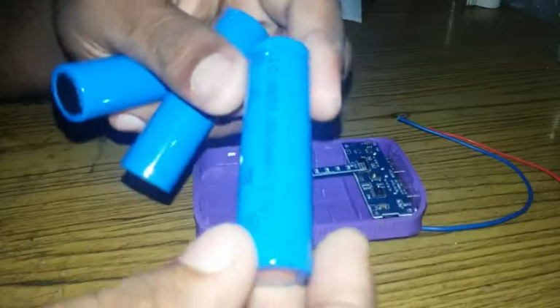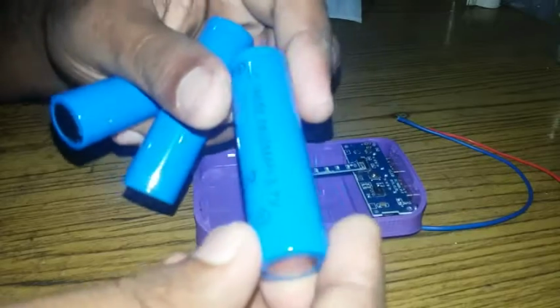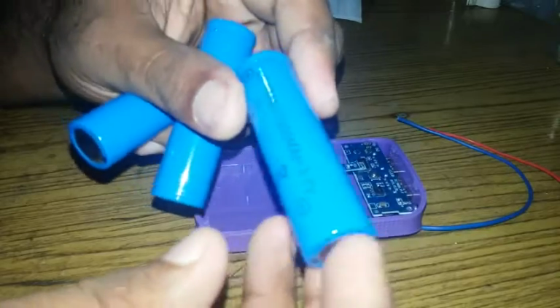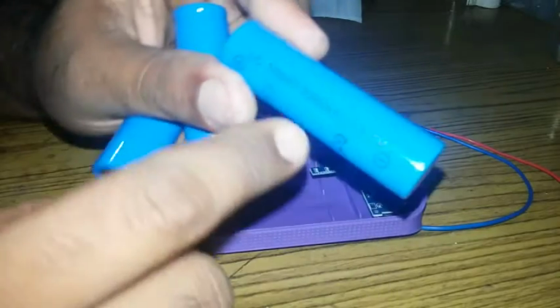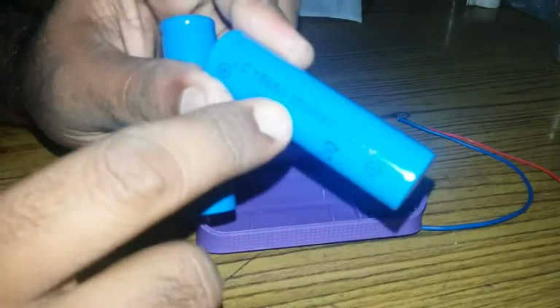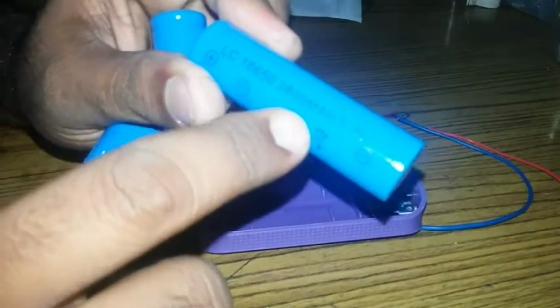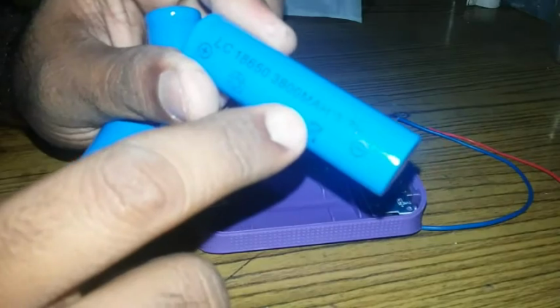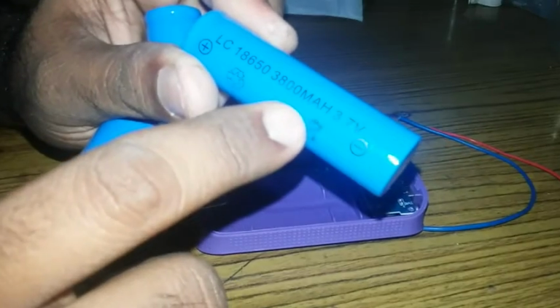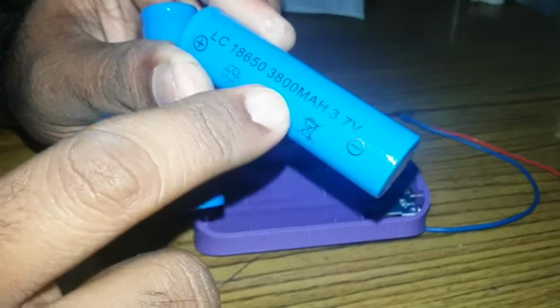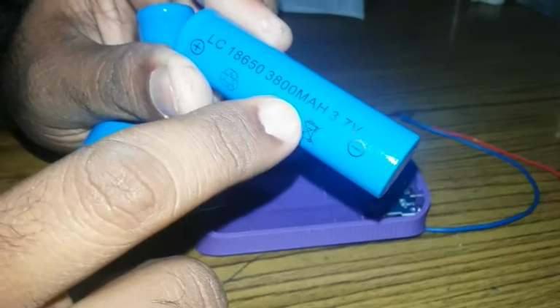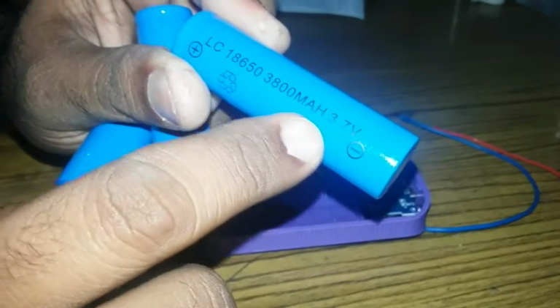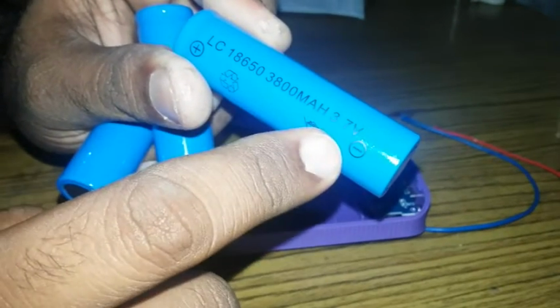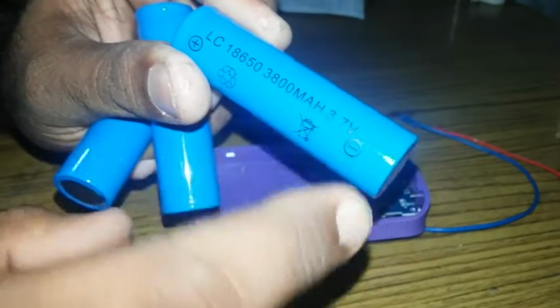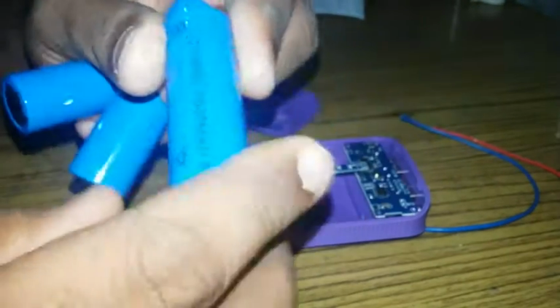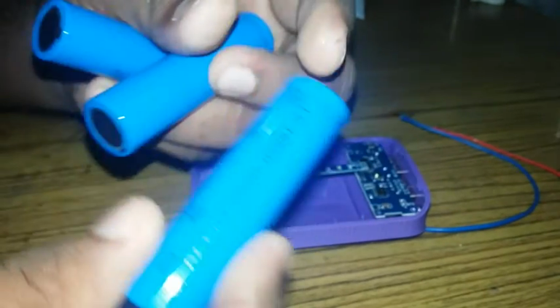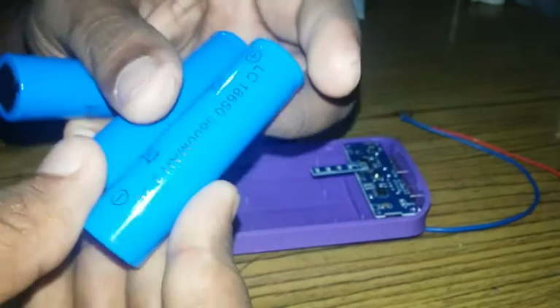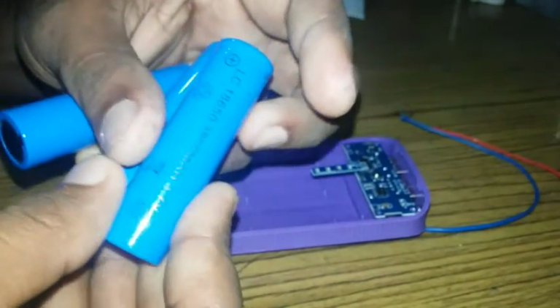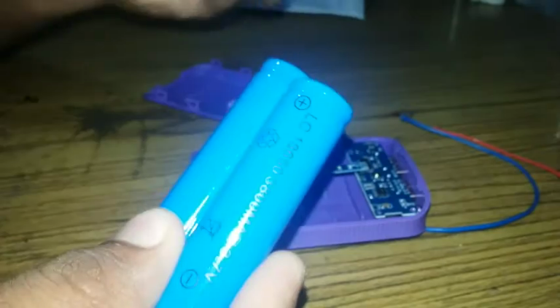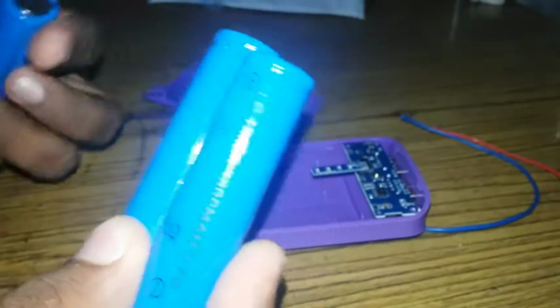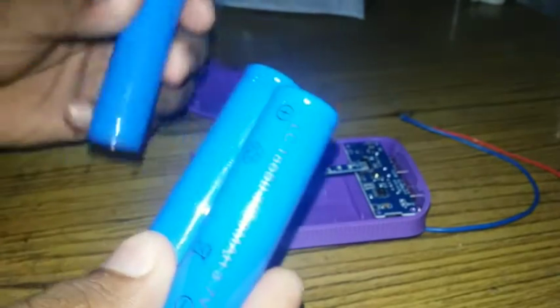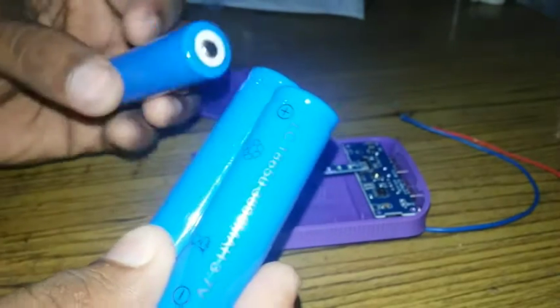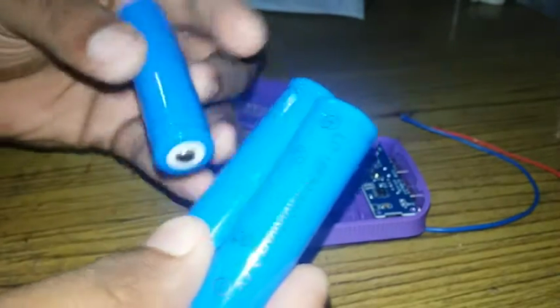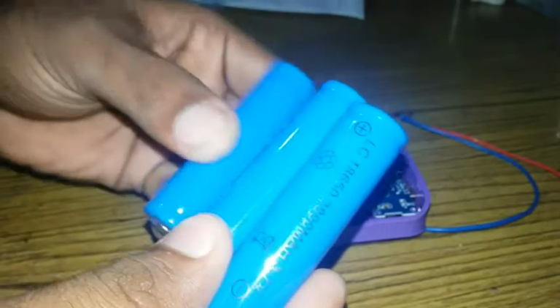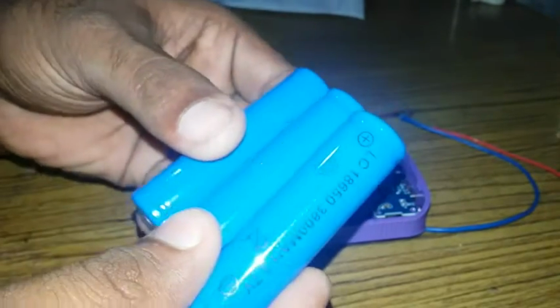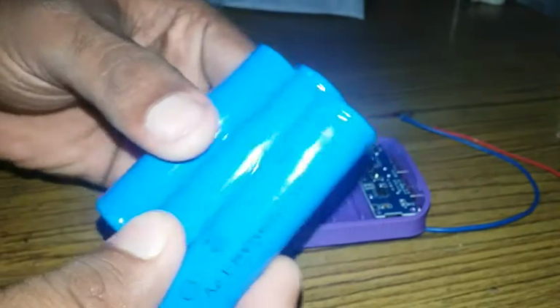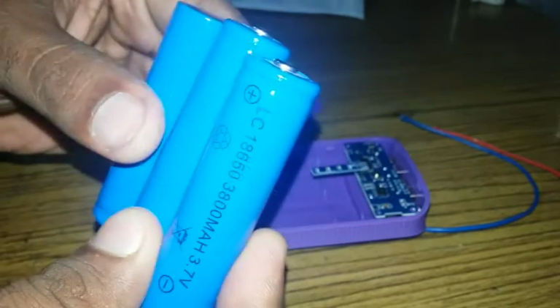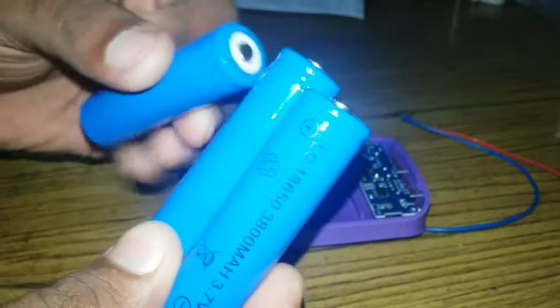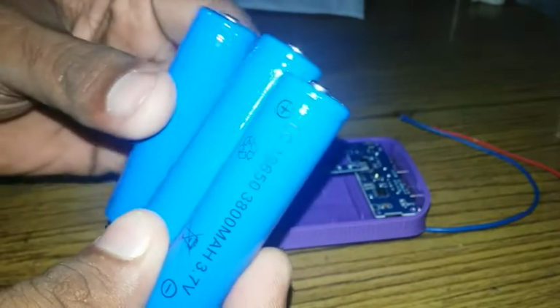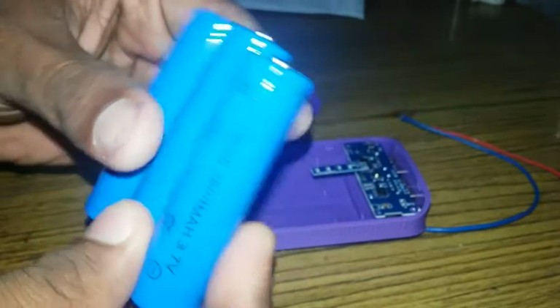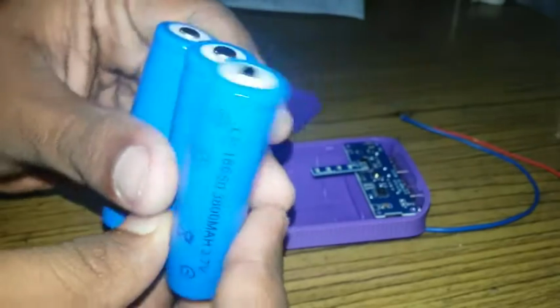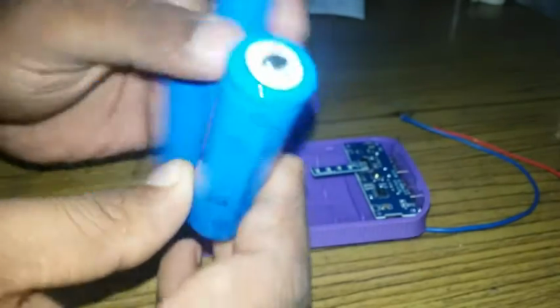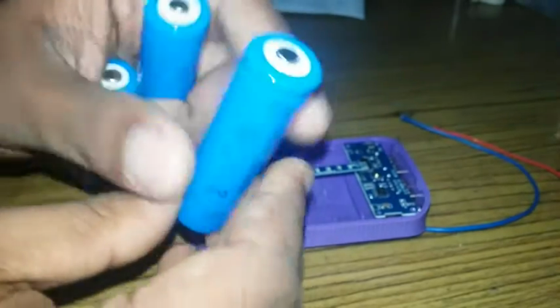This is lithium. It's 1.5 mAh. I will use the battery to use the power bank. This is the battery.